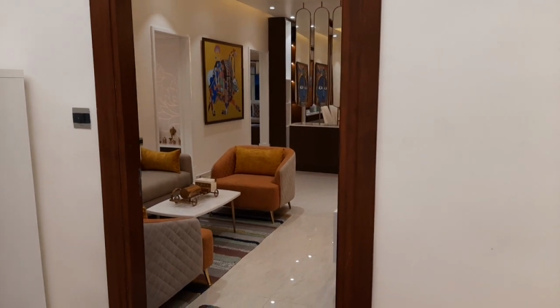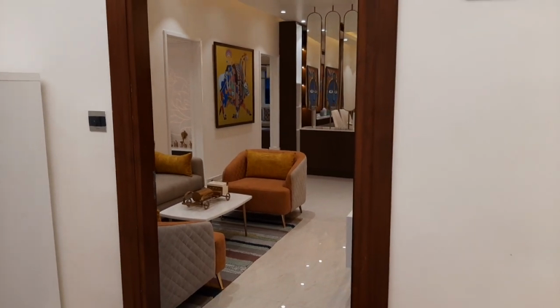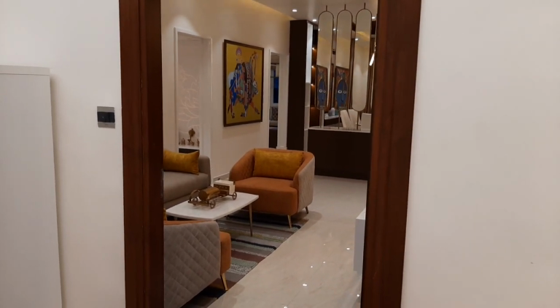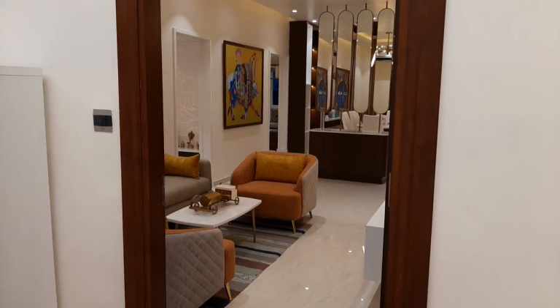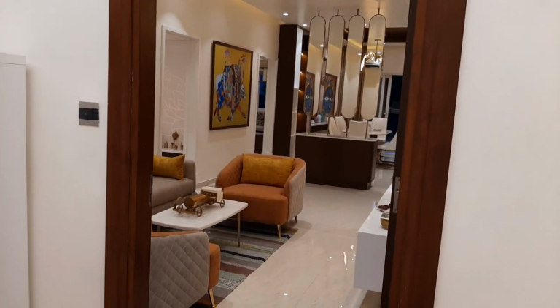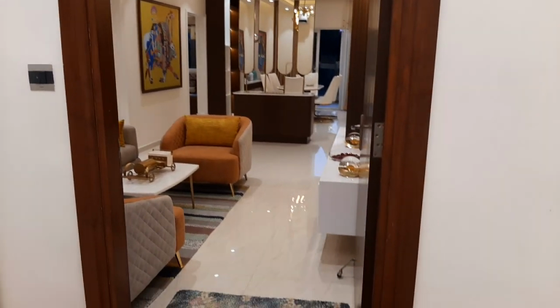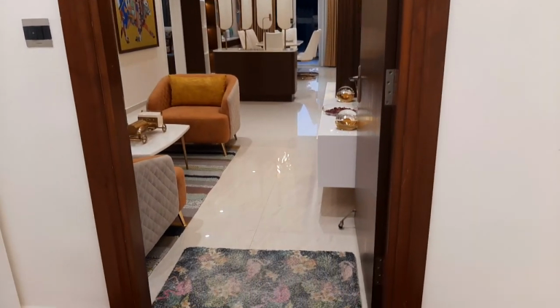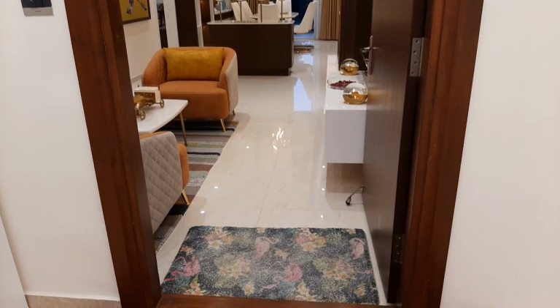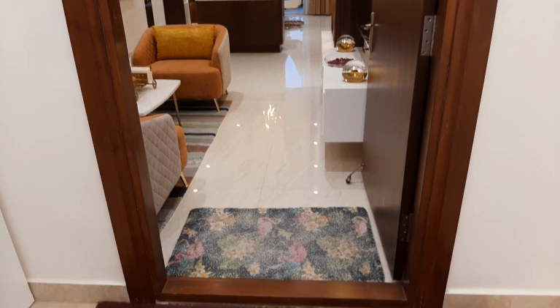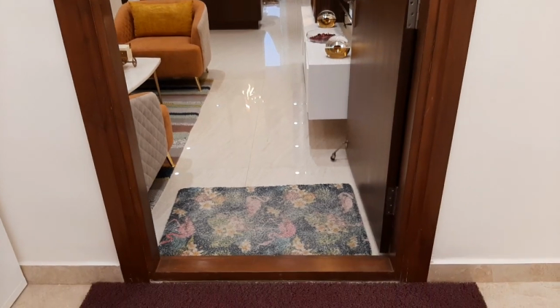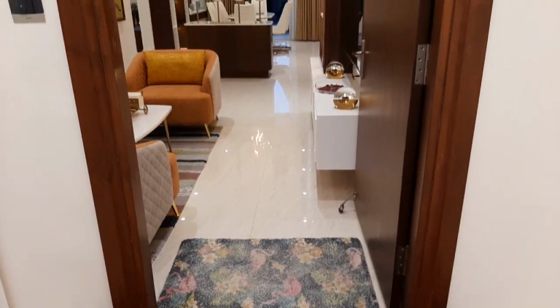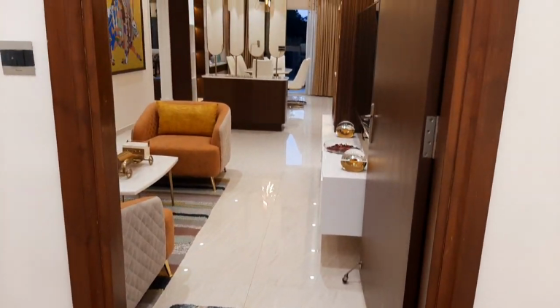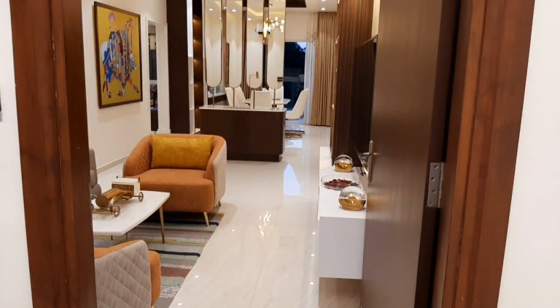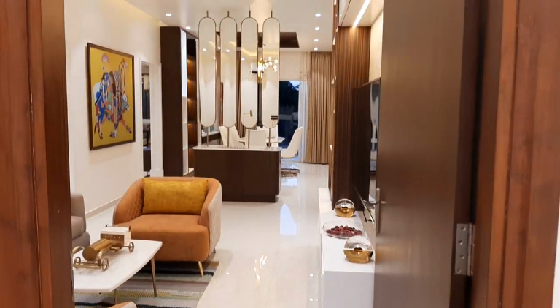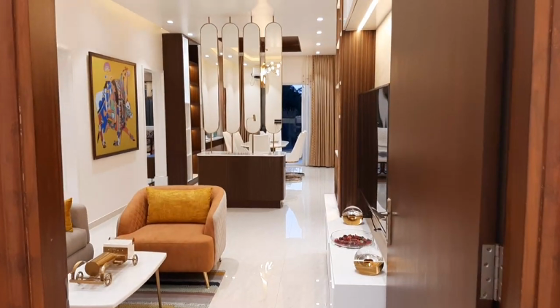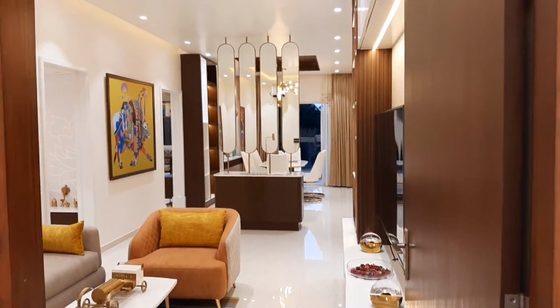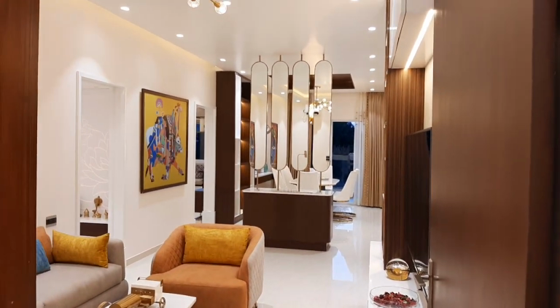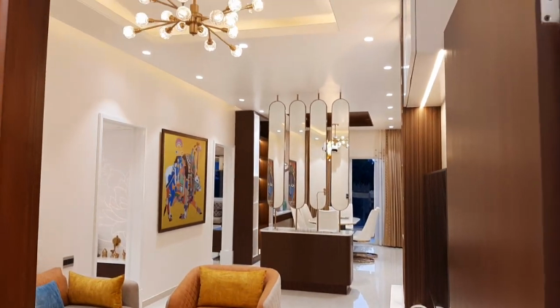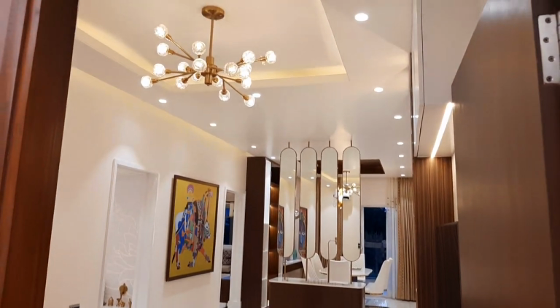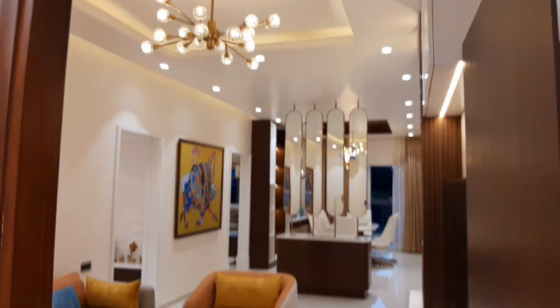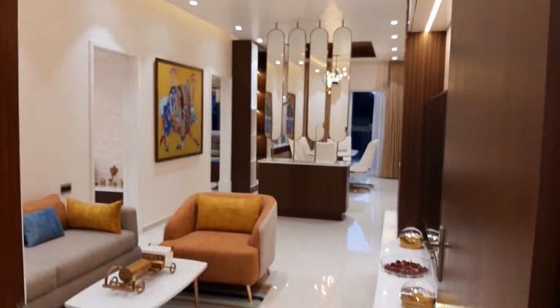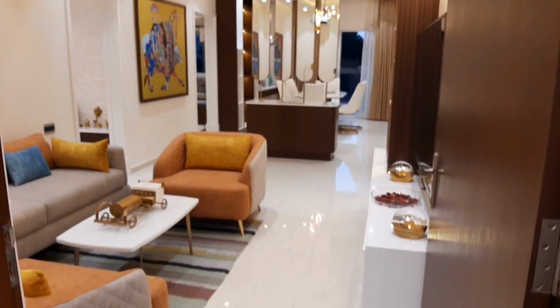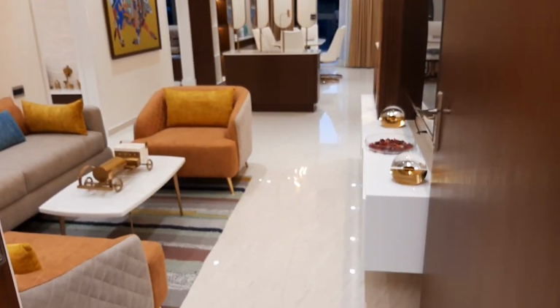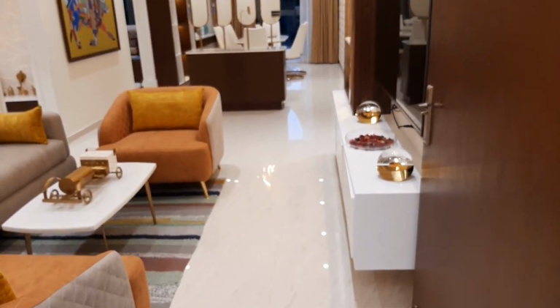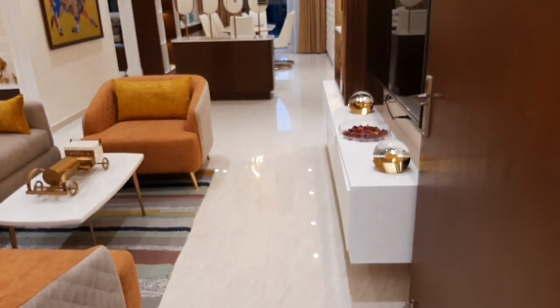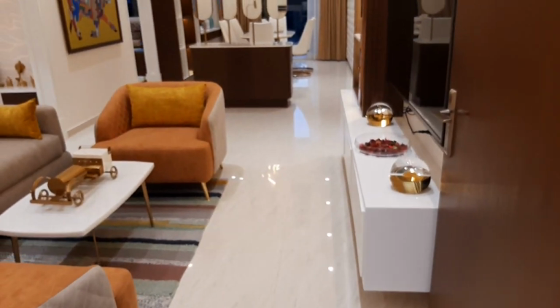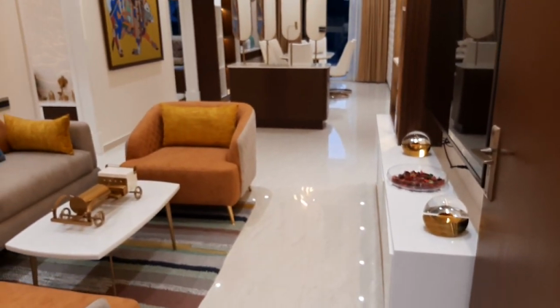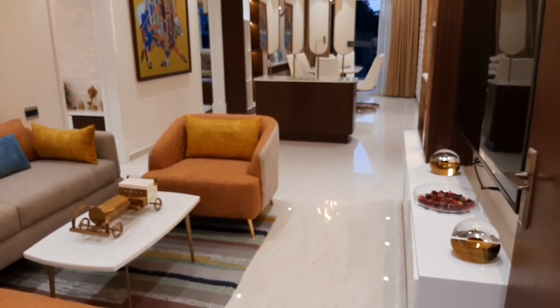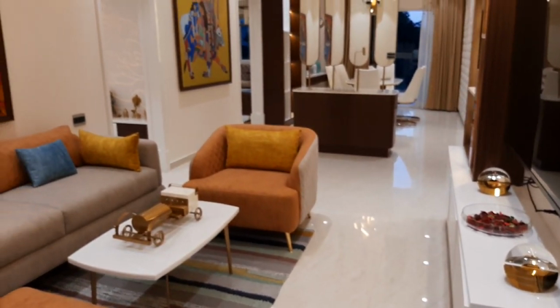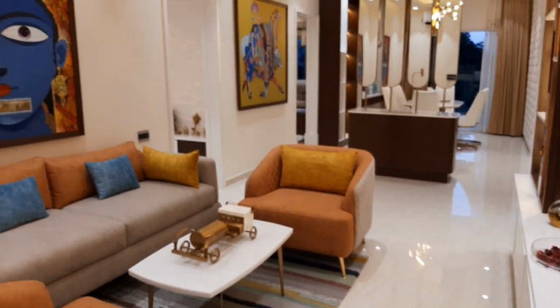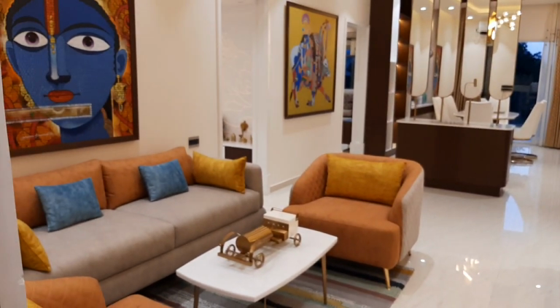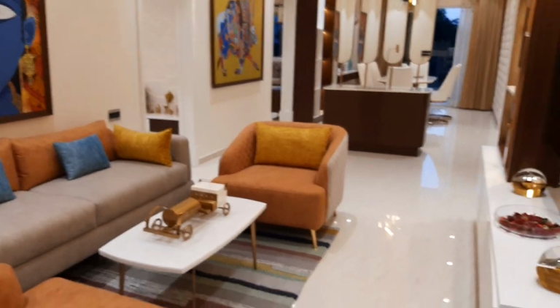Hello friends, welcome to Reality Best Price. This is a 2.5 BHK, 1550 square feet model flat.